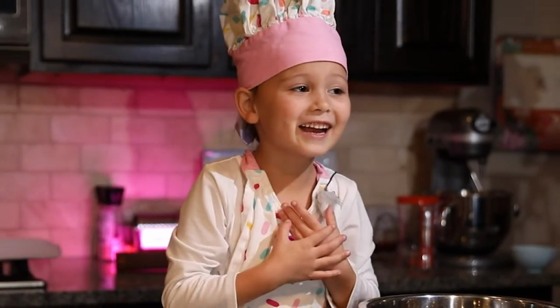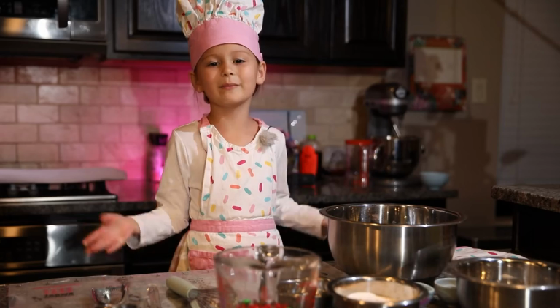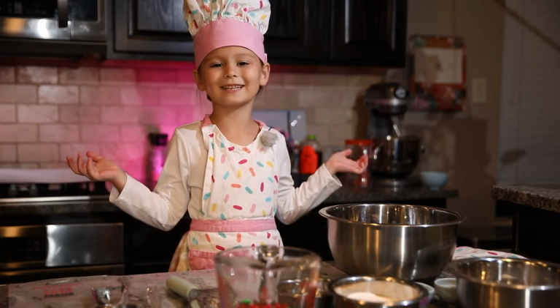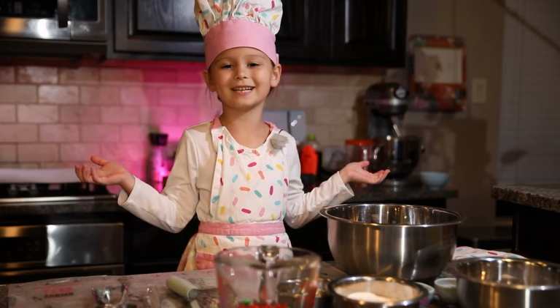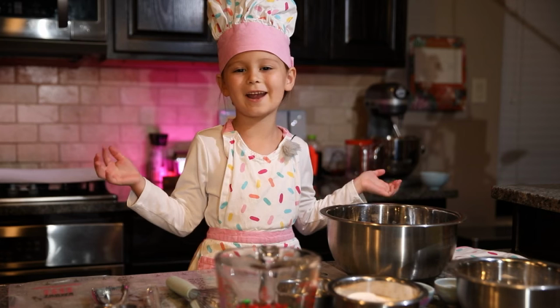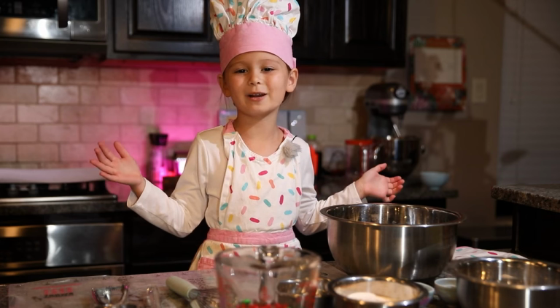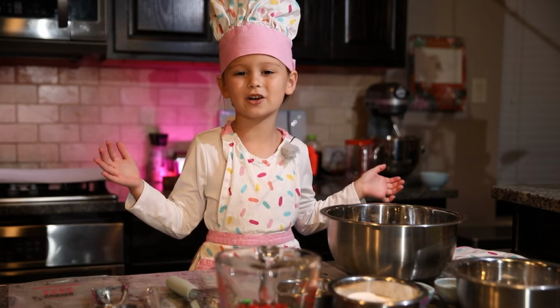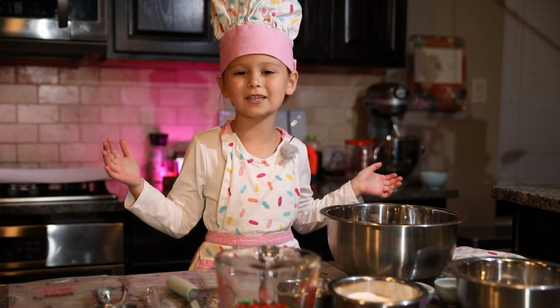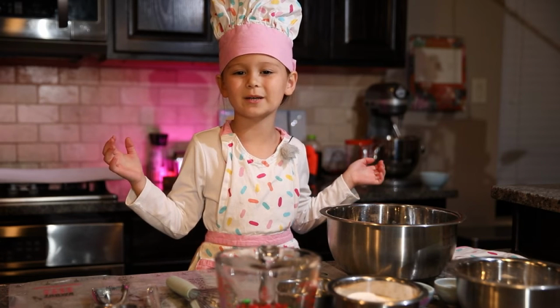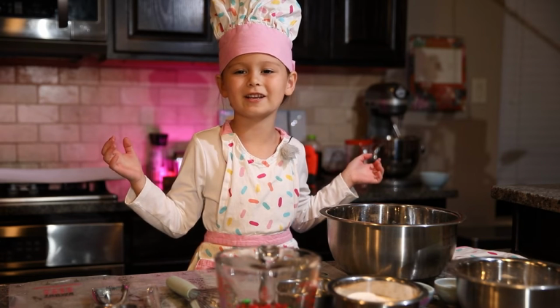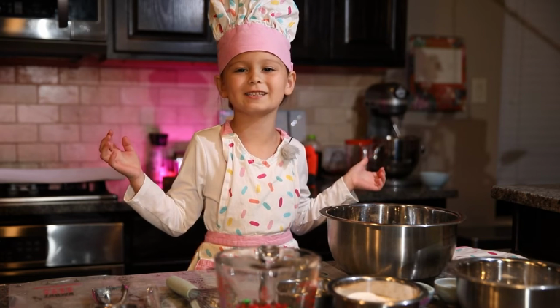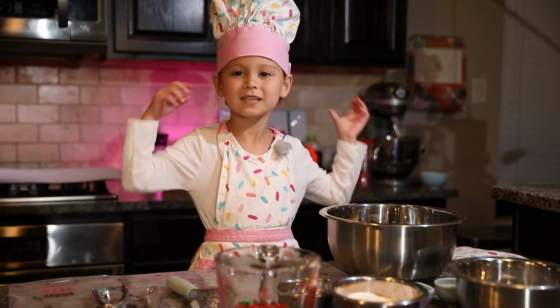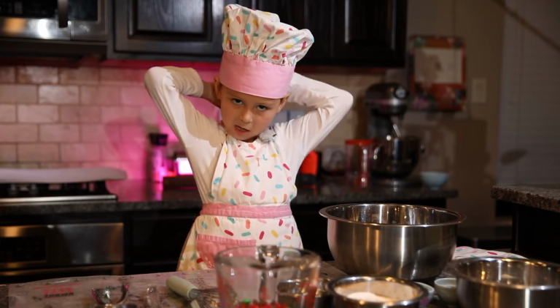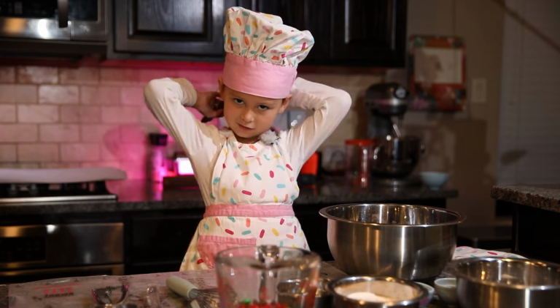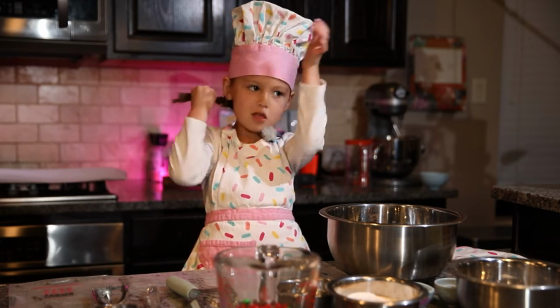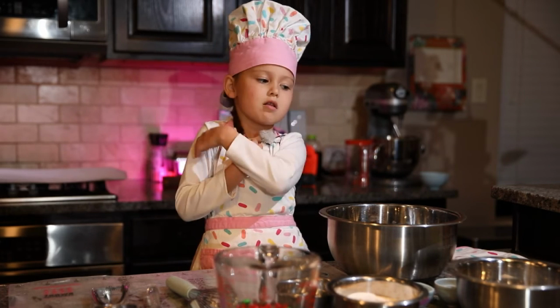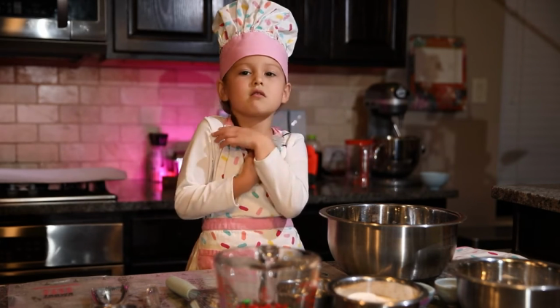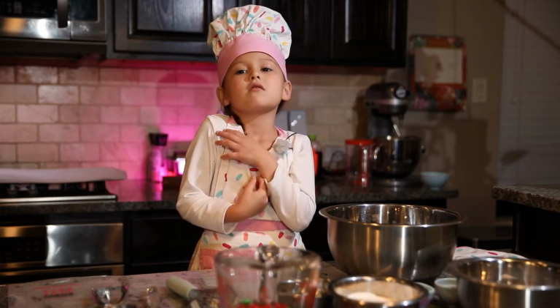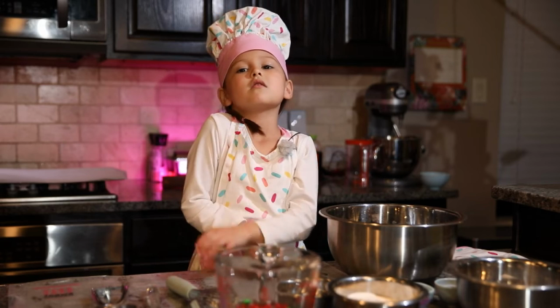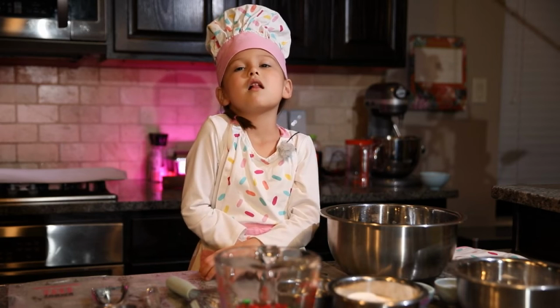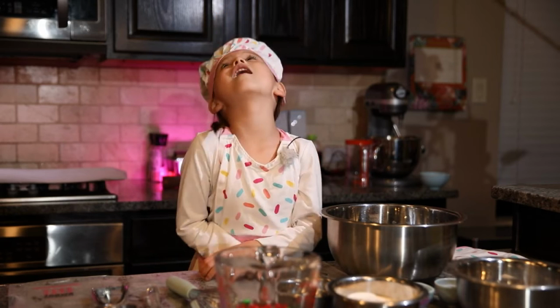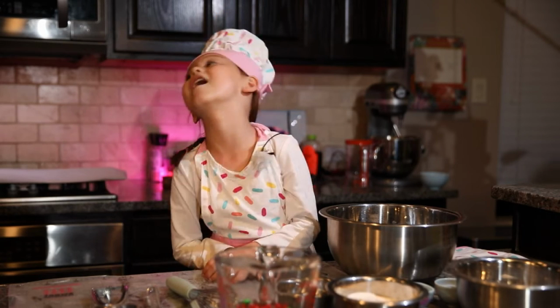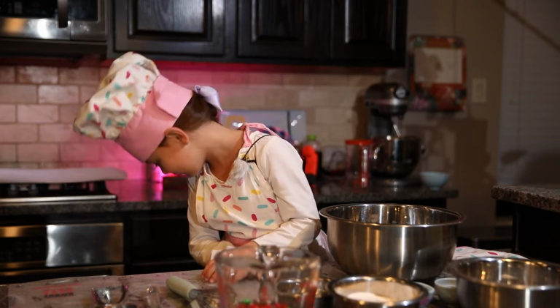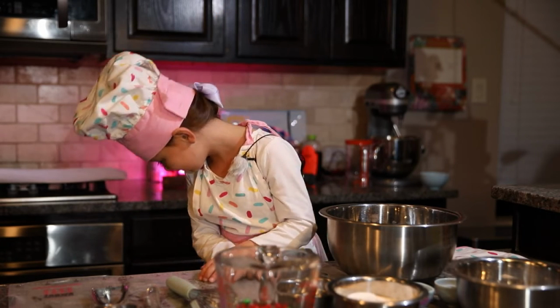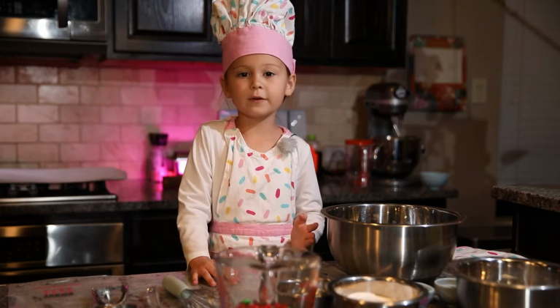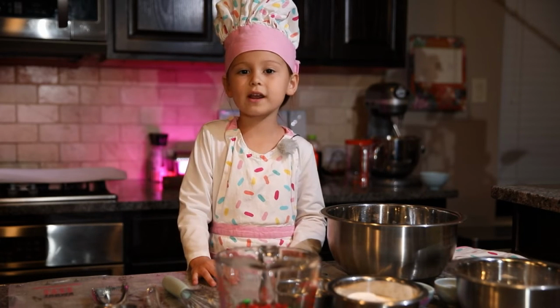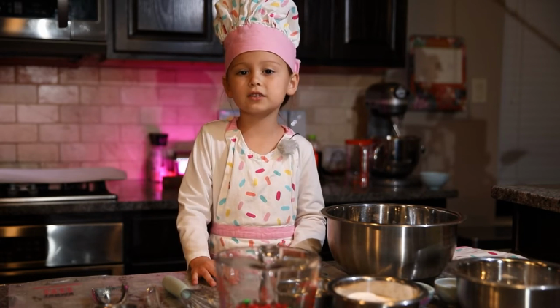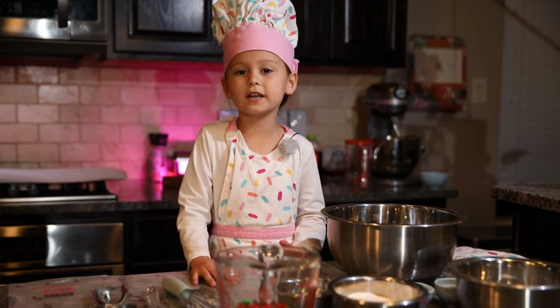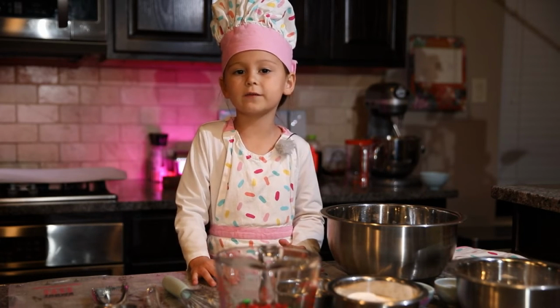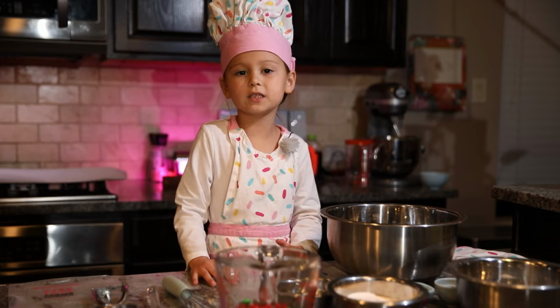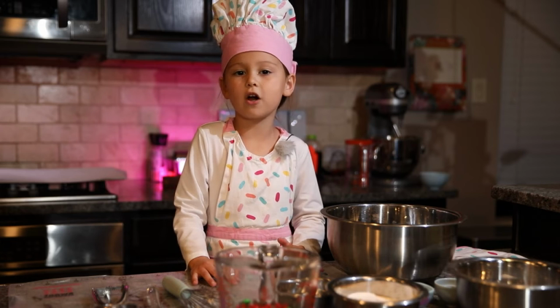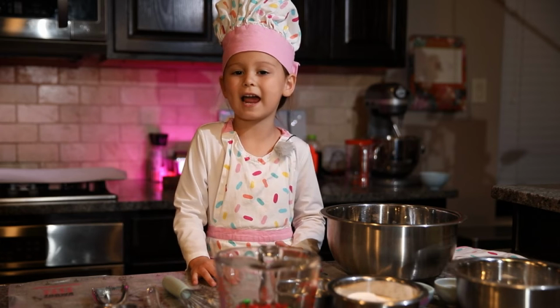I'm Alexis and today we're going to make chocolate chip cookies. Before we get started, give this video a like.